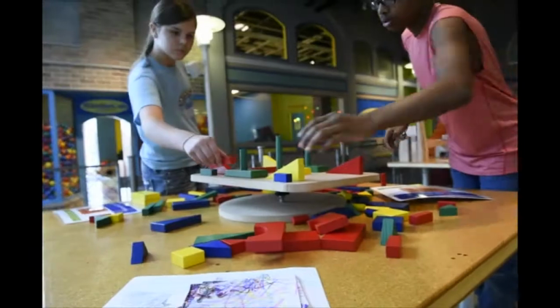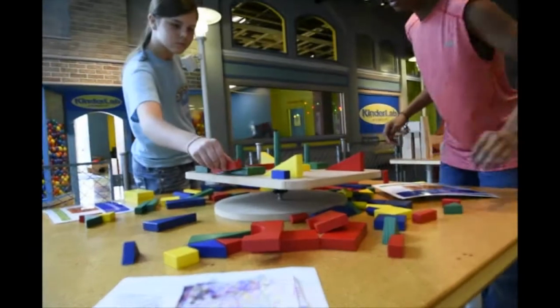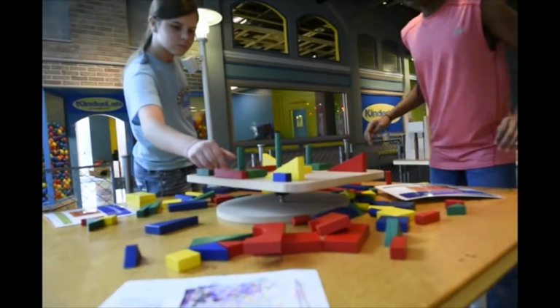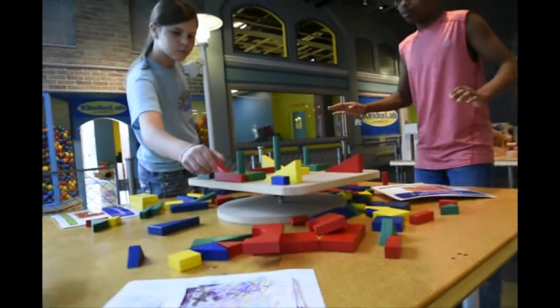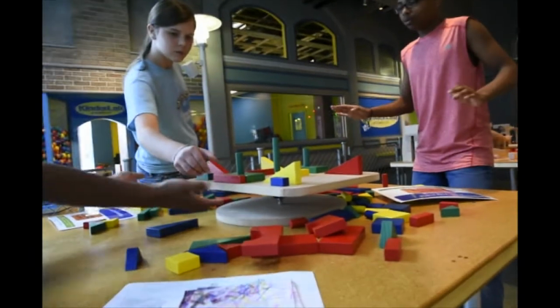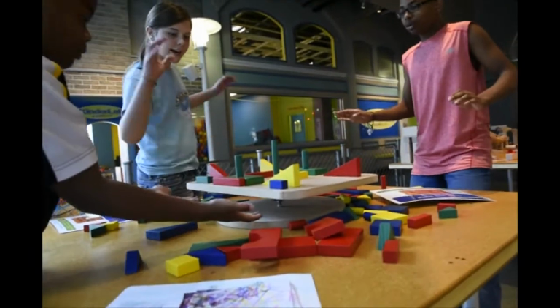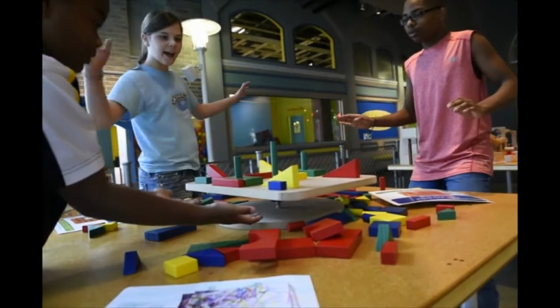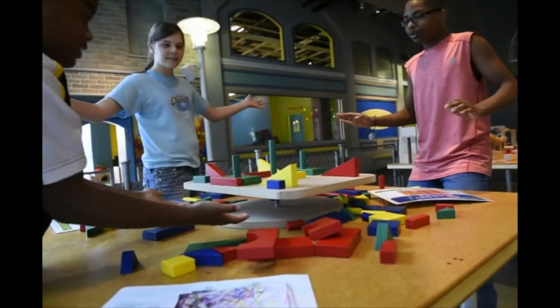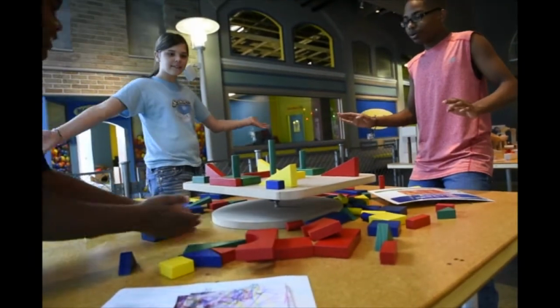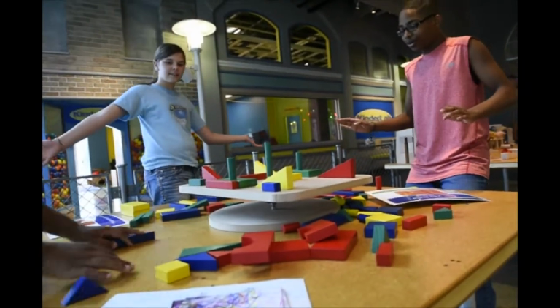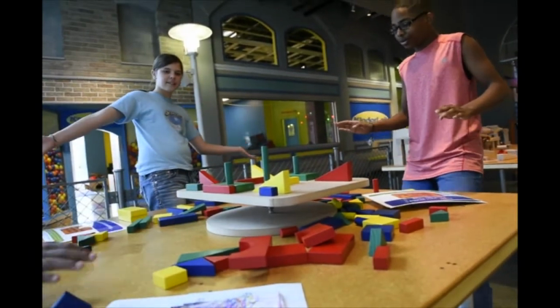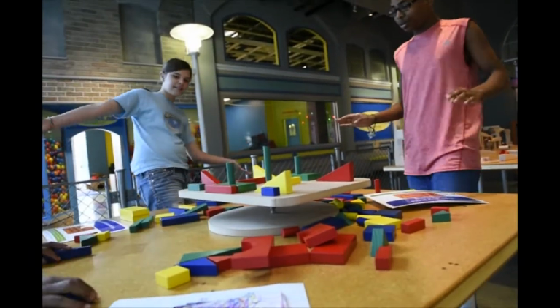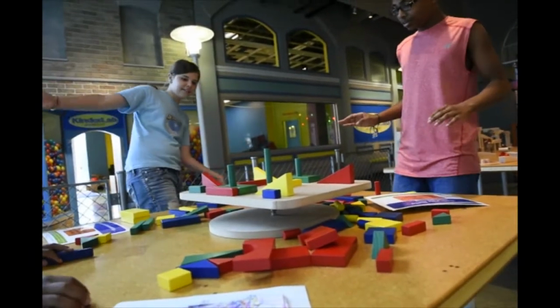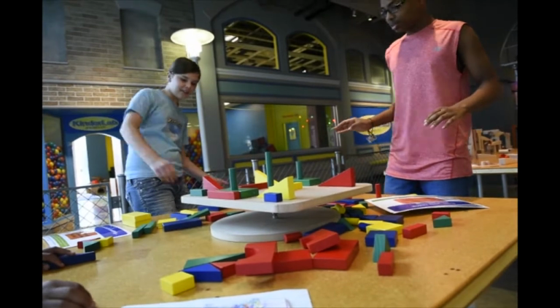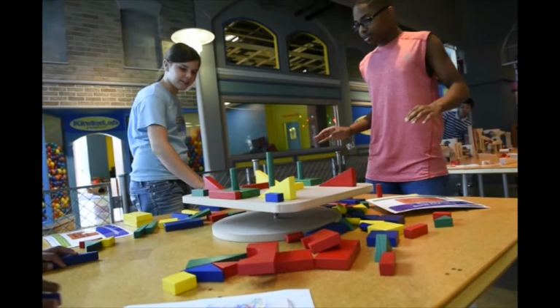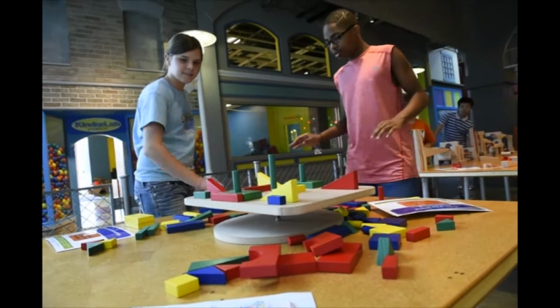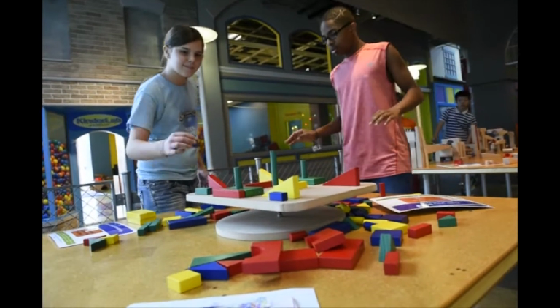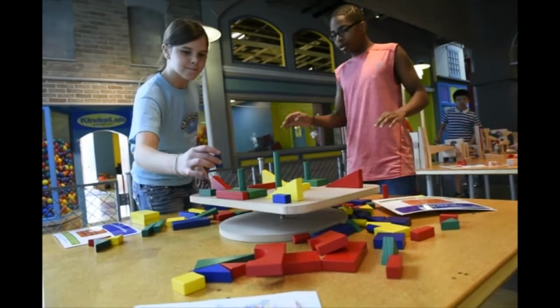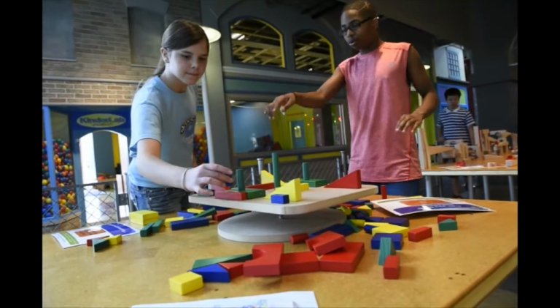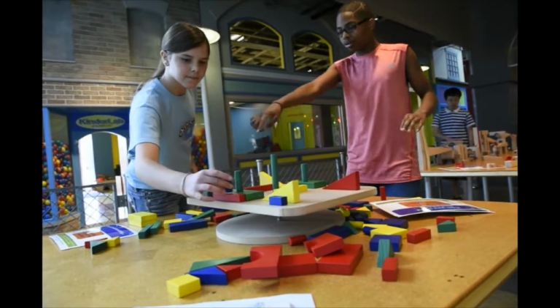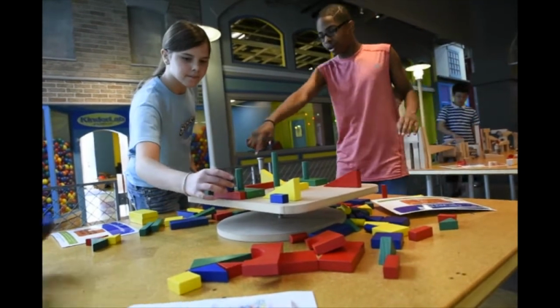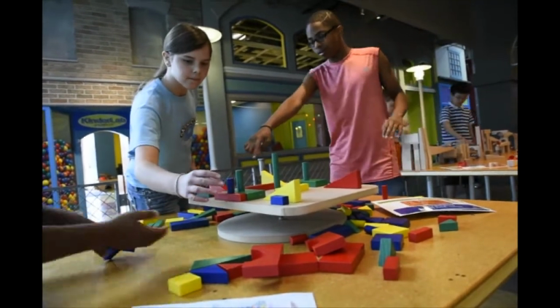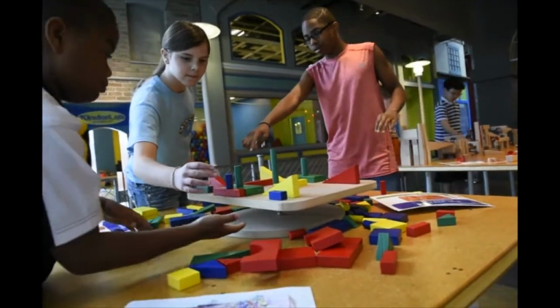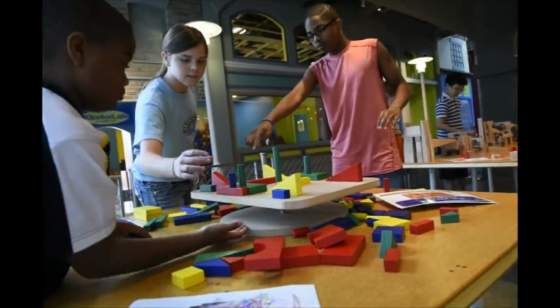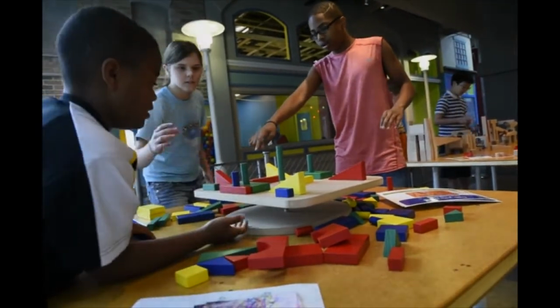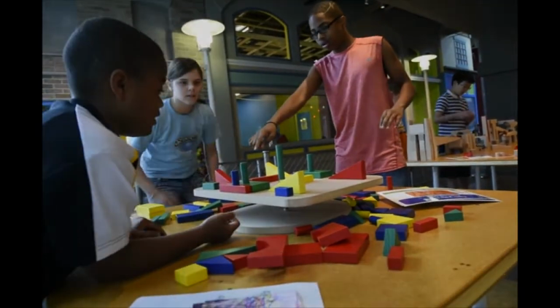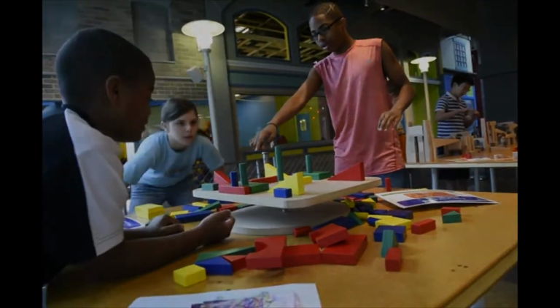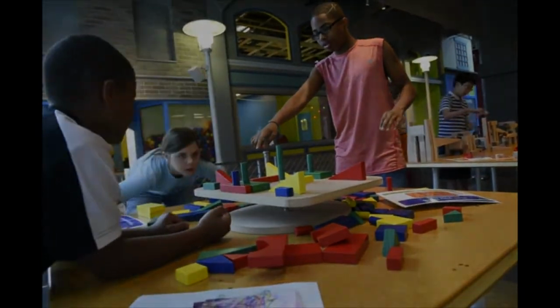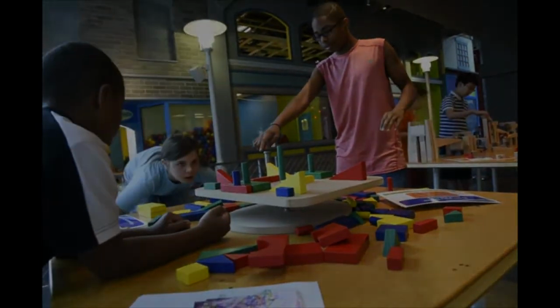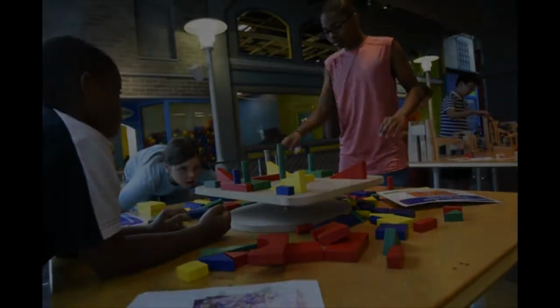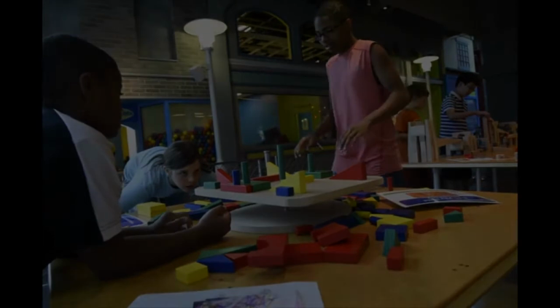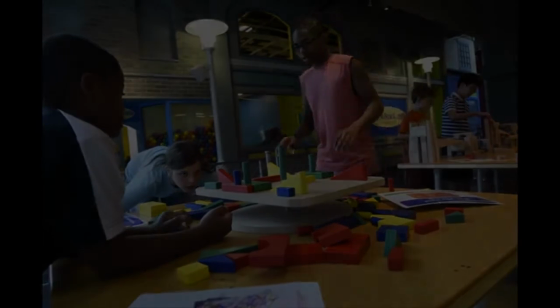So we have a teeter table. It changes from blocks to a problem in leverage and balance. And every activity in the Spark Lab is like that.